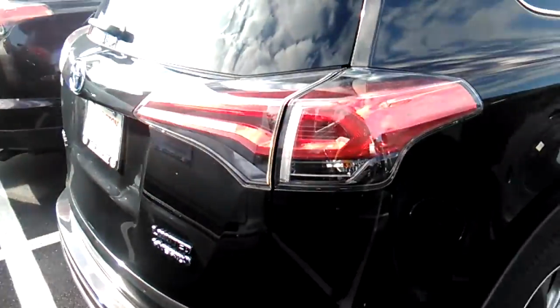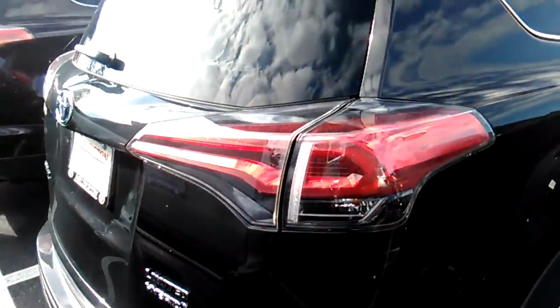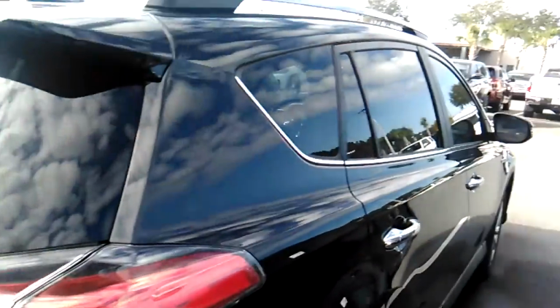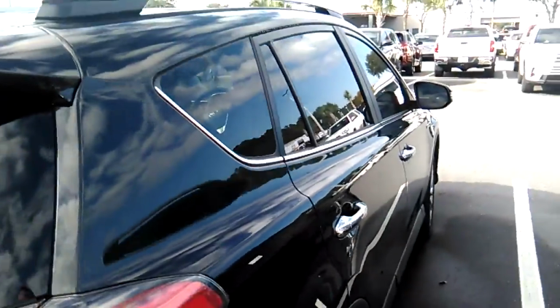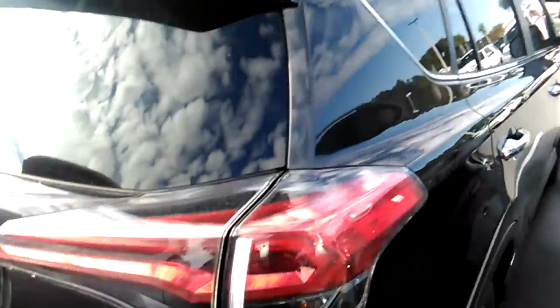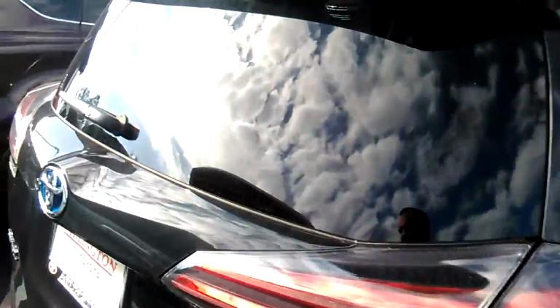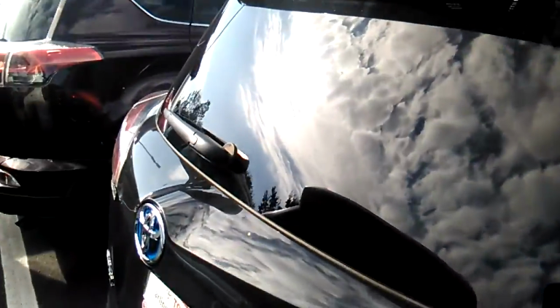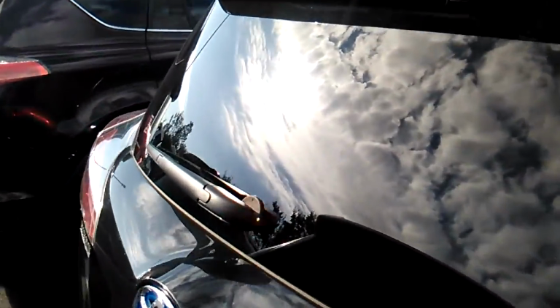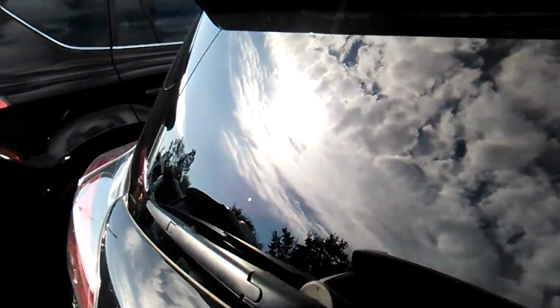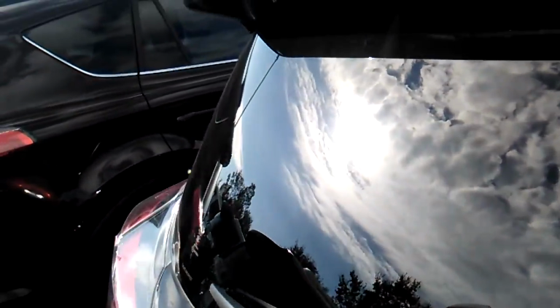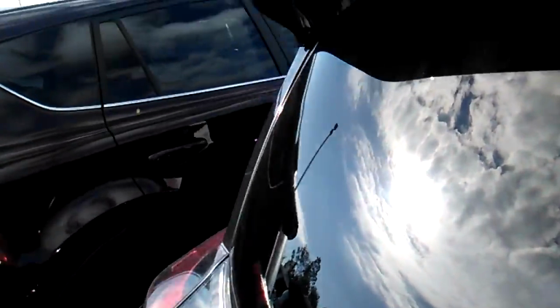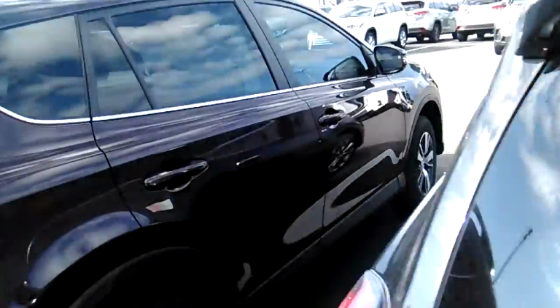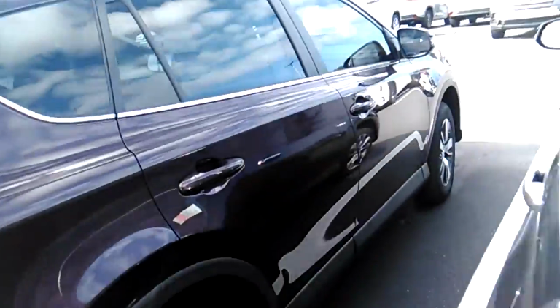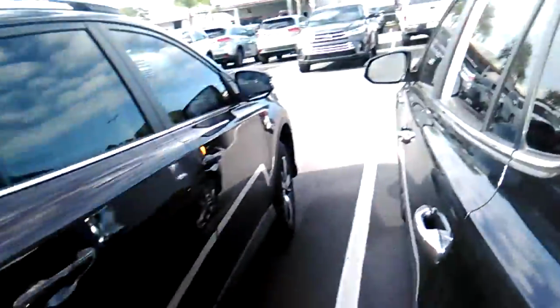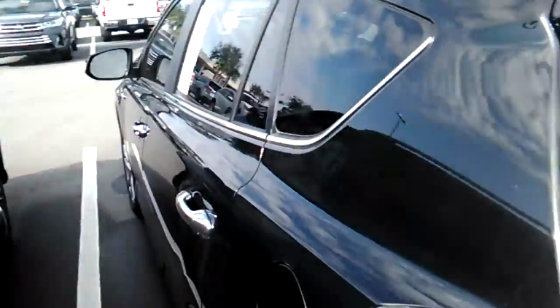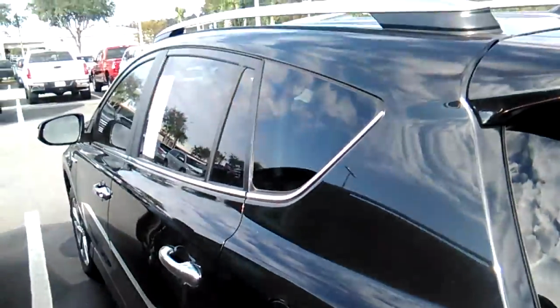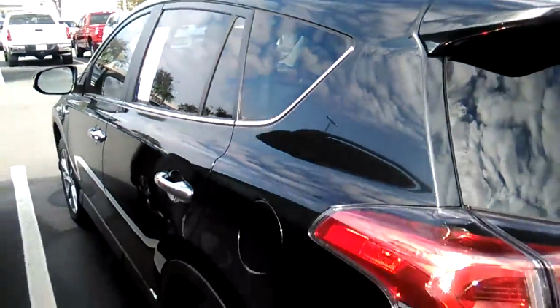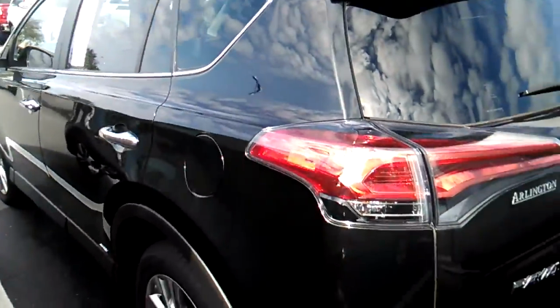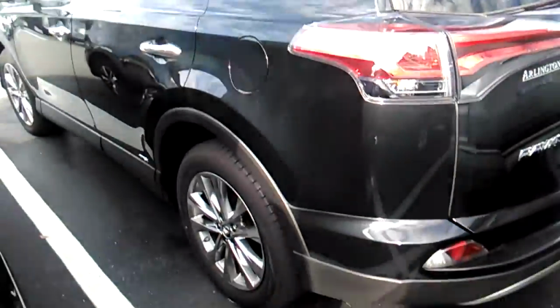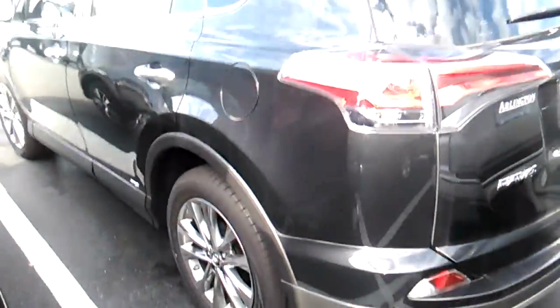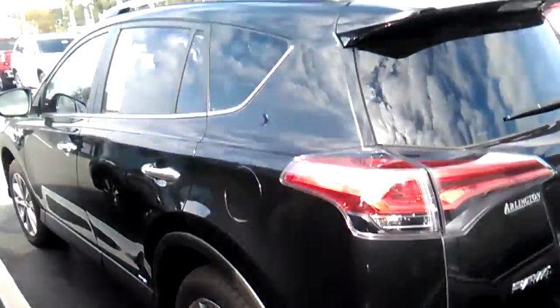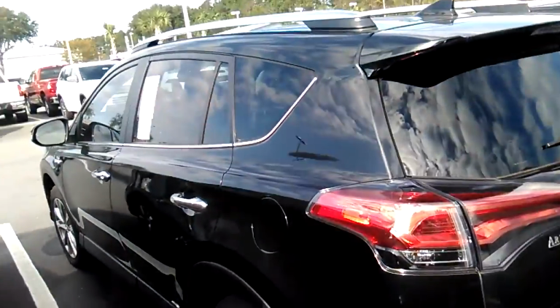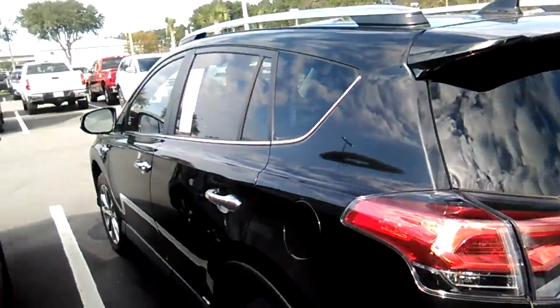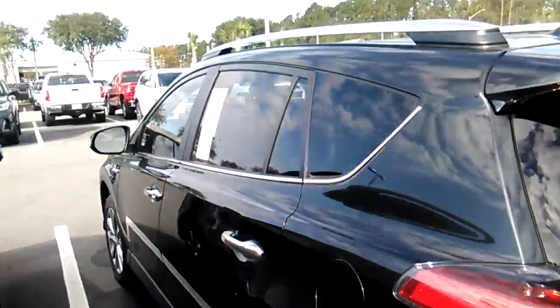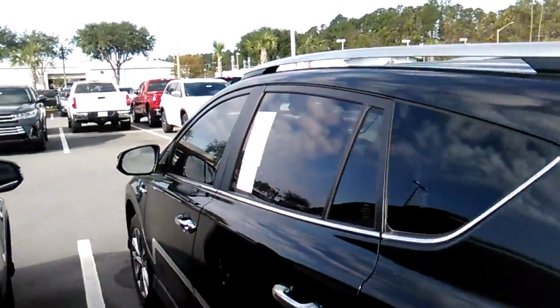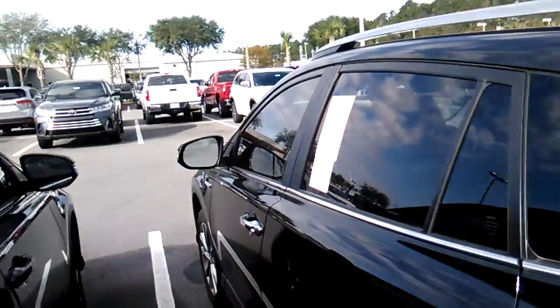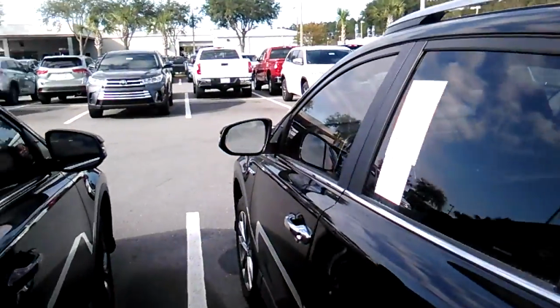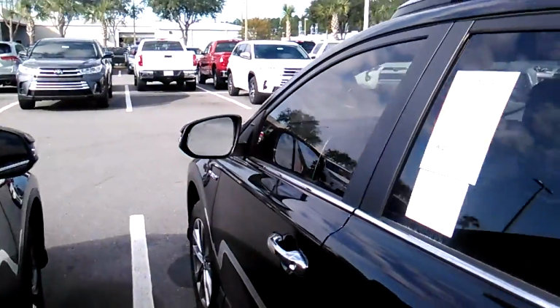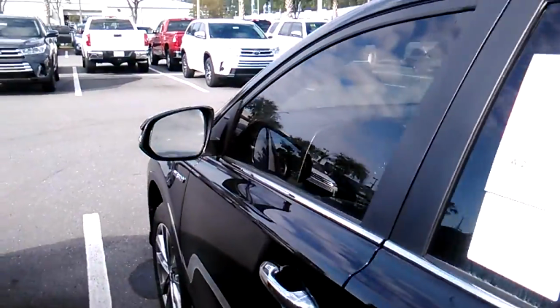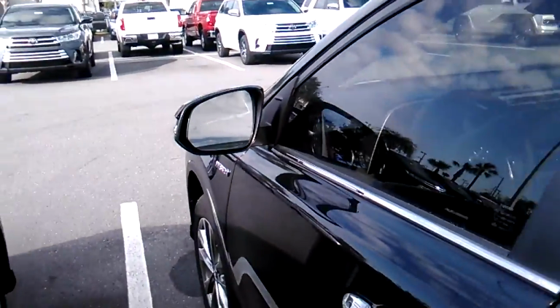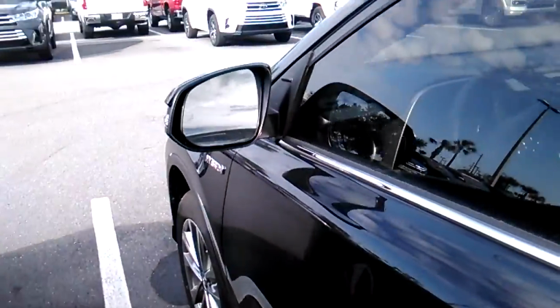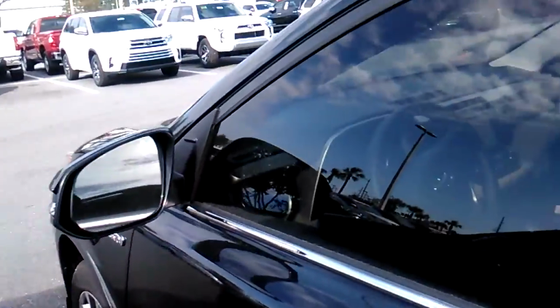Let's give it a kind of a full view. It does come standard with TSS-P. What that means is it has pre-collision with pedestrian detection, lane departure alert with steering assist, automatic high beams, and dynamic radar cruise control.